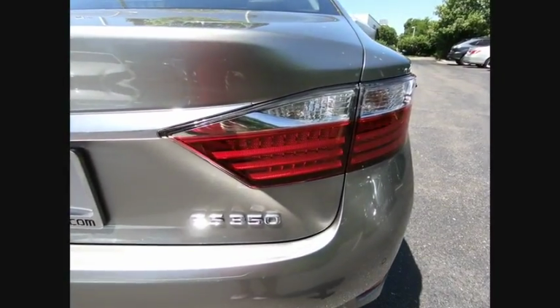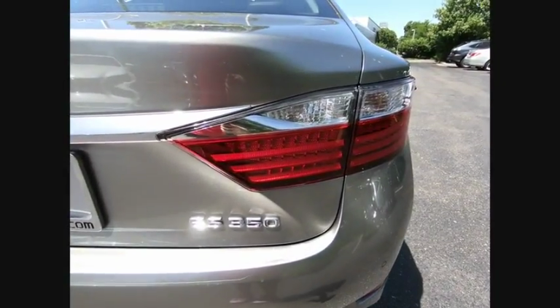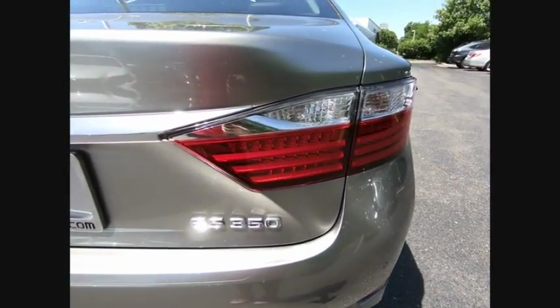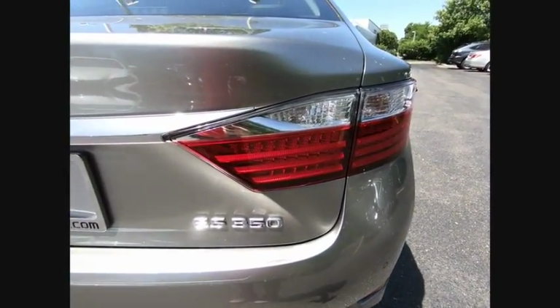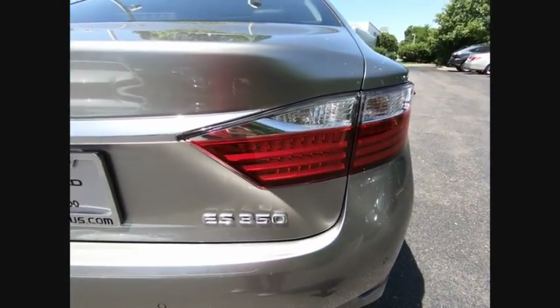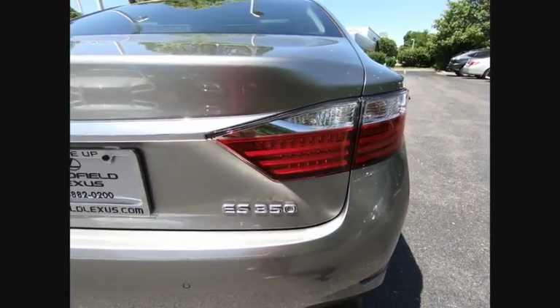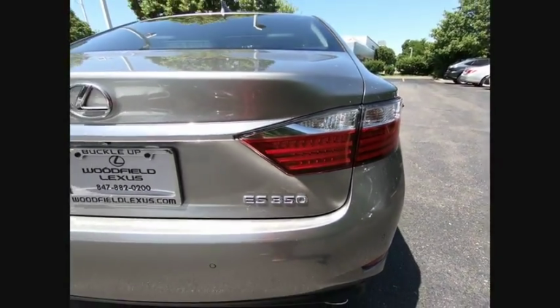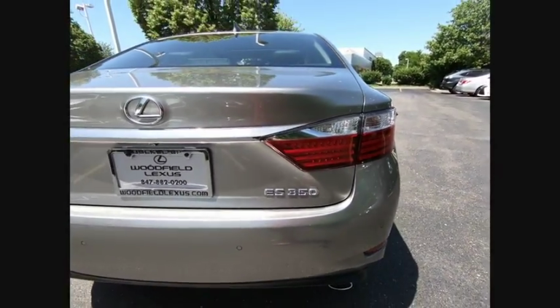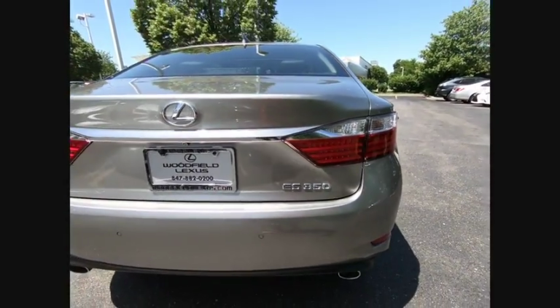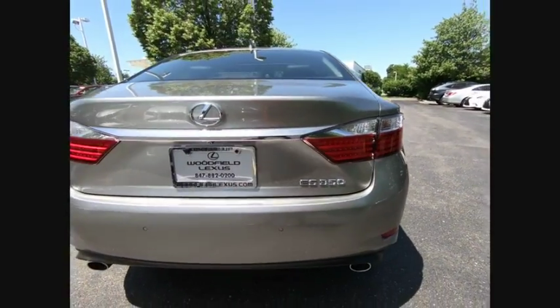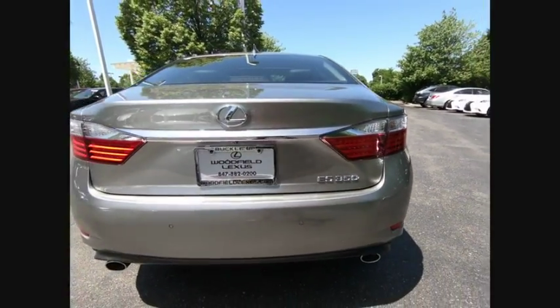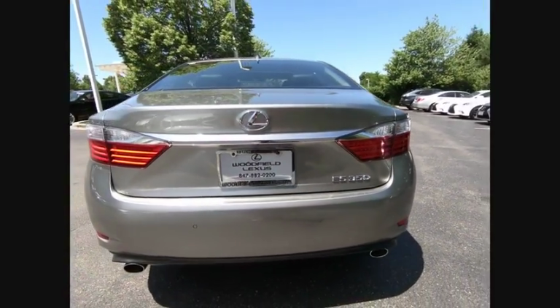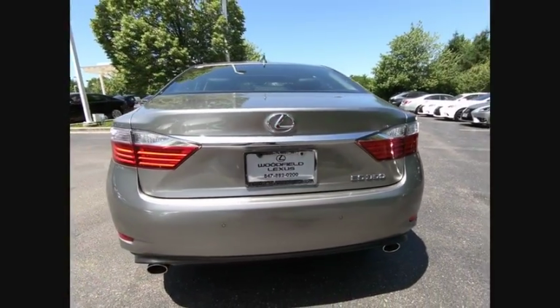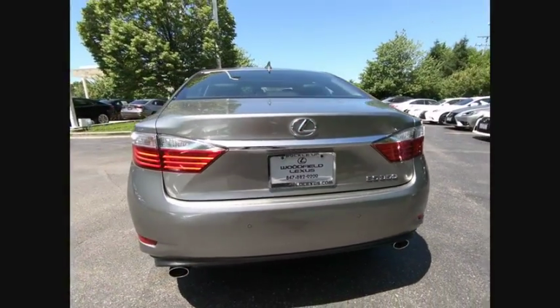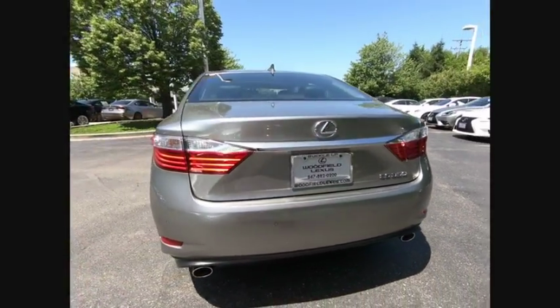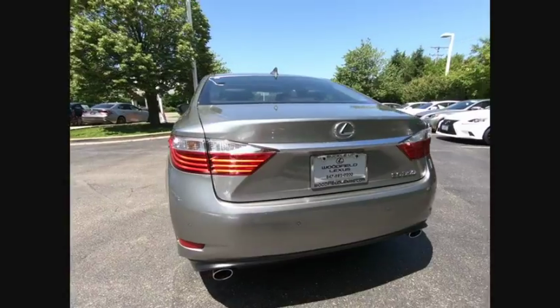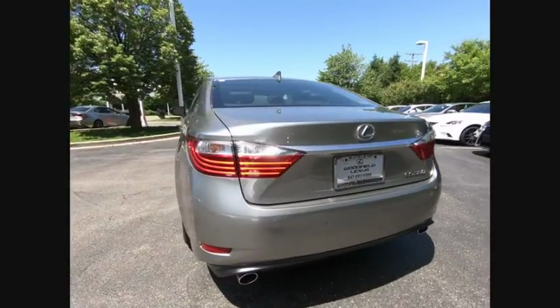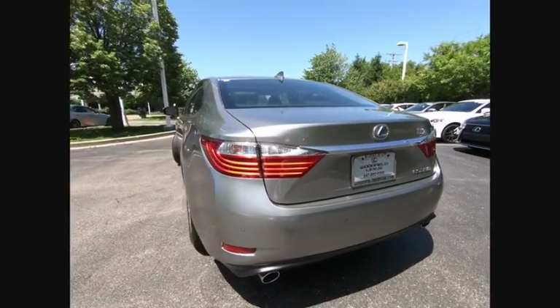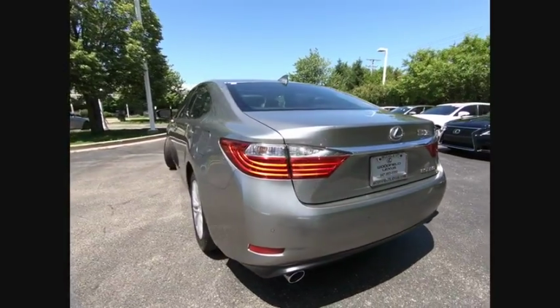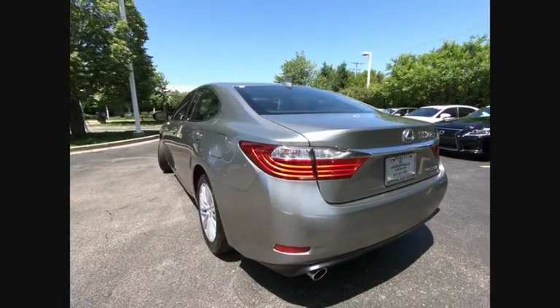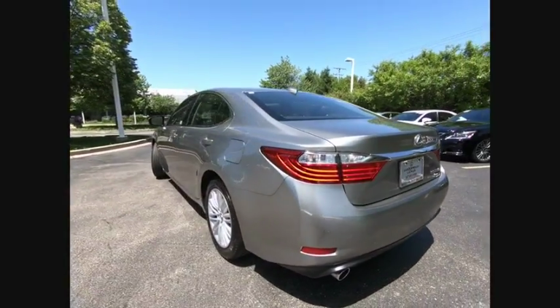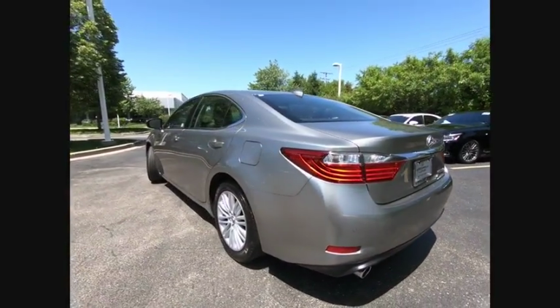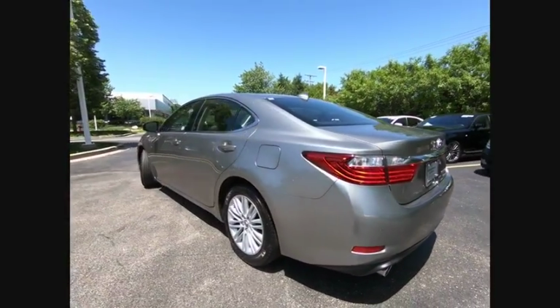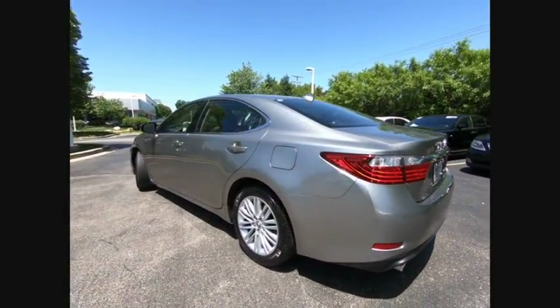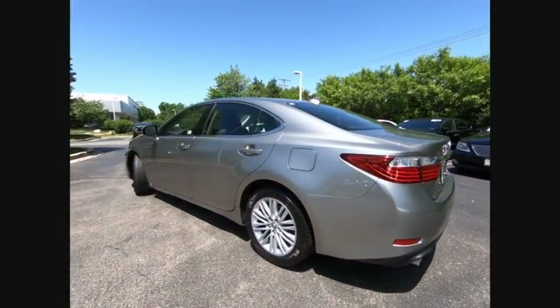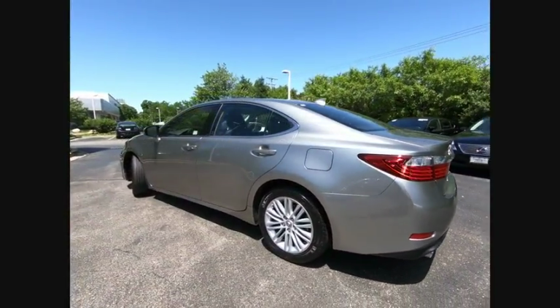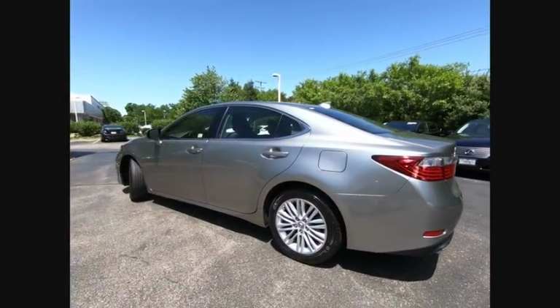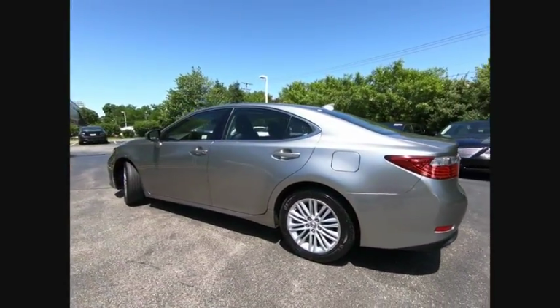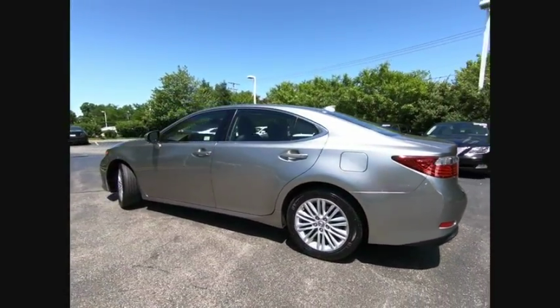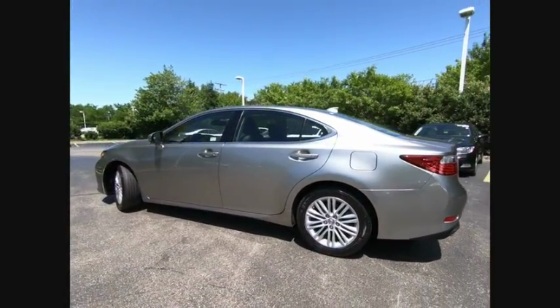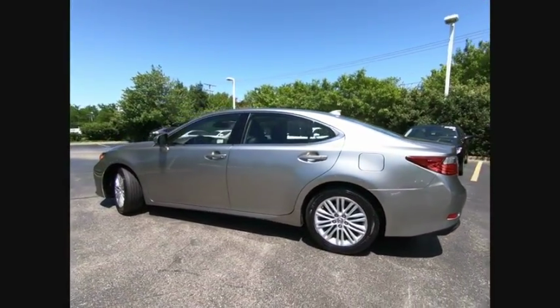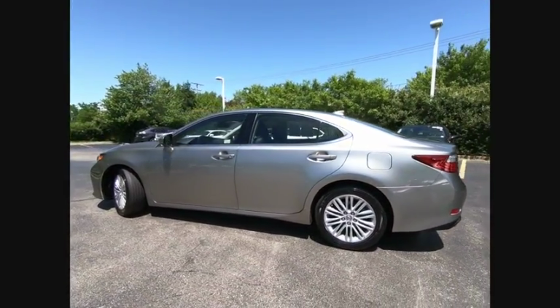And is priced below $30,000. This vehicle has less than 25,000 miles. Here are some of this vehicle's great options.